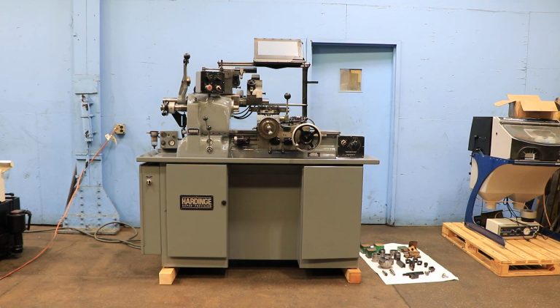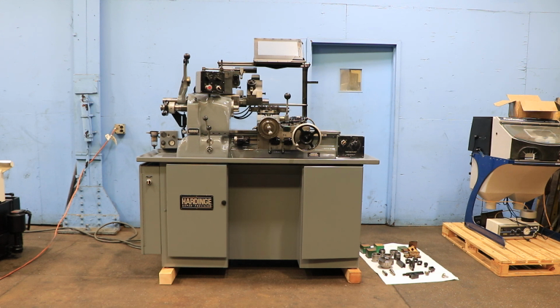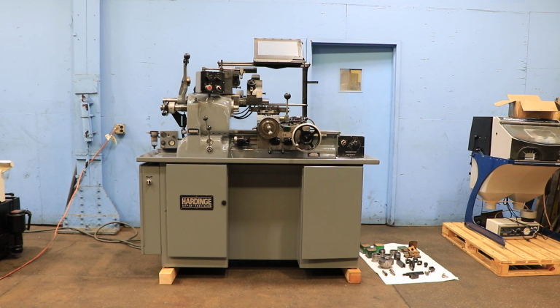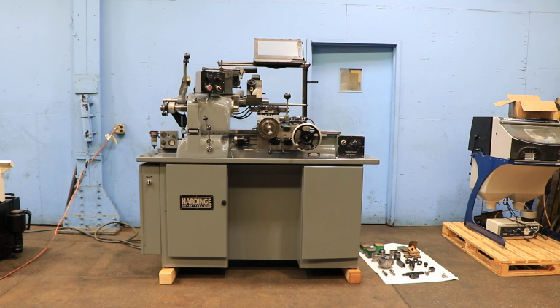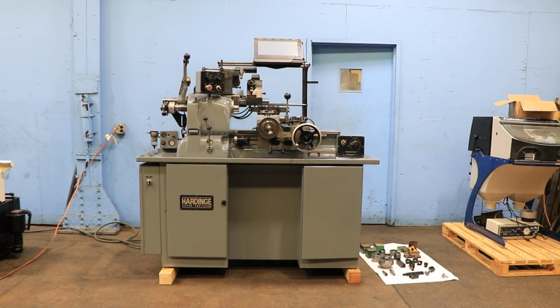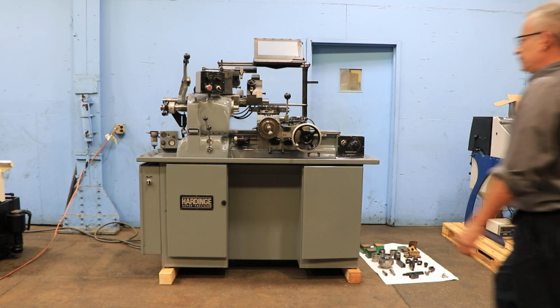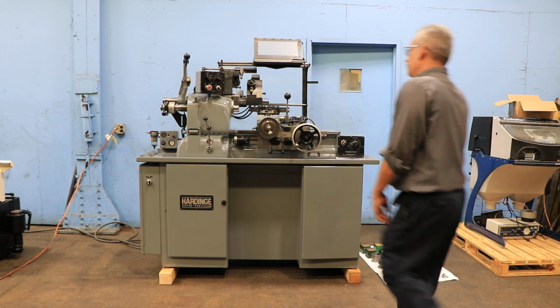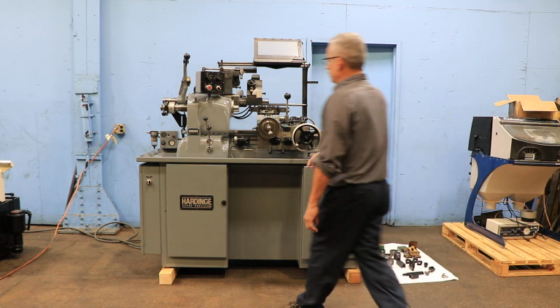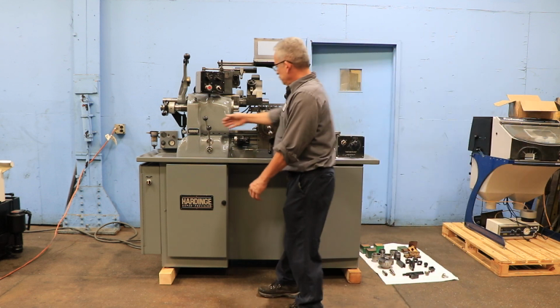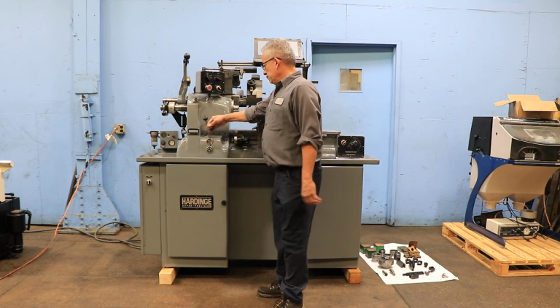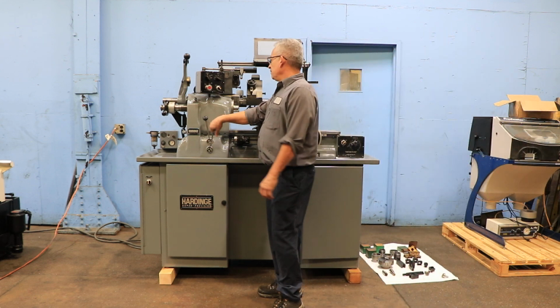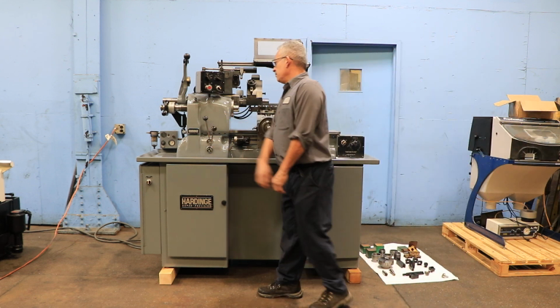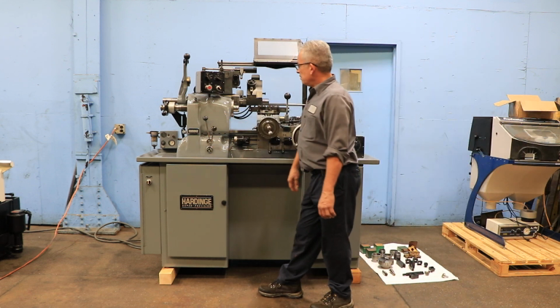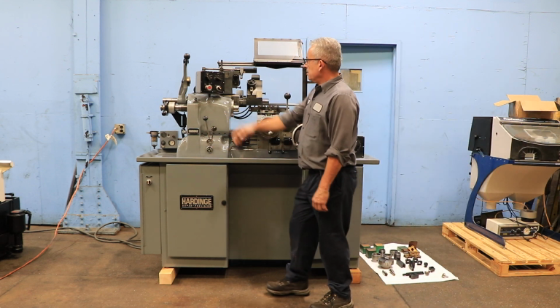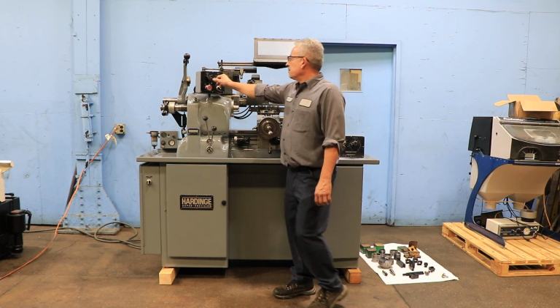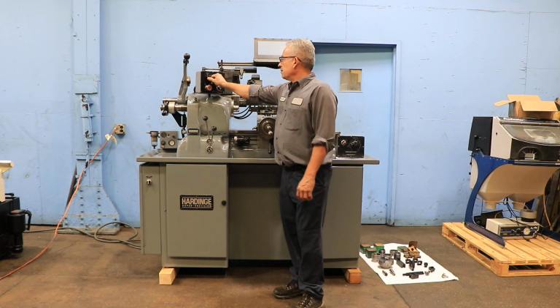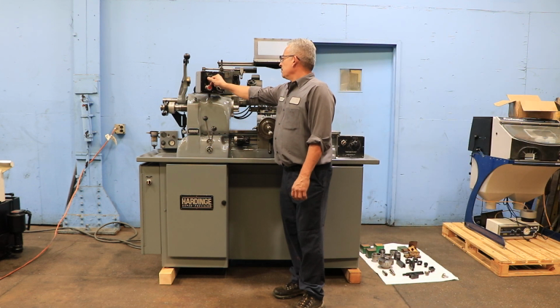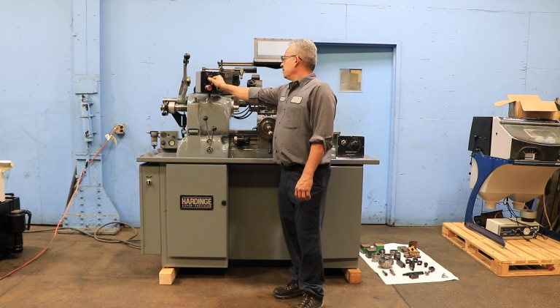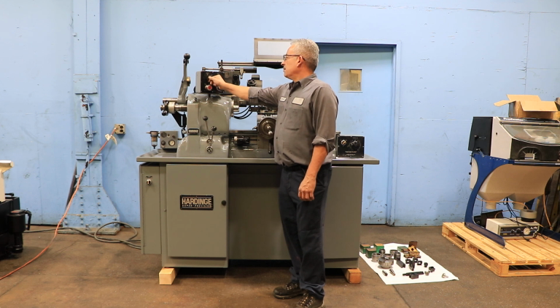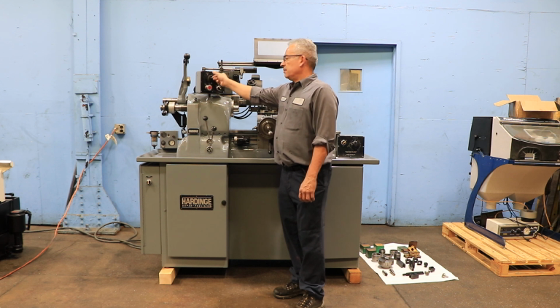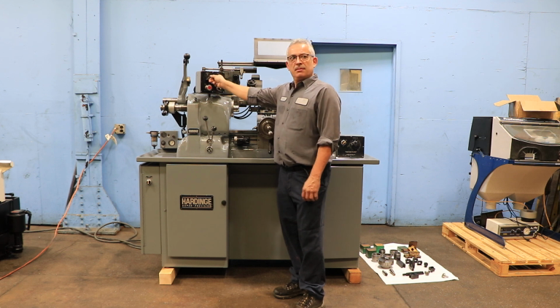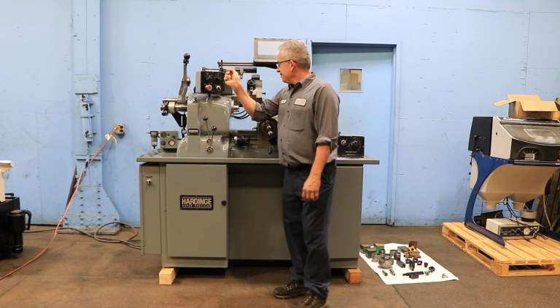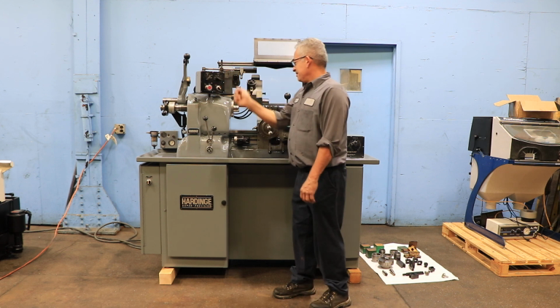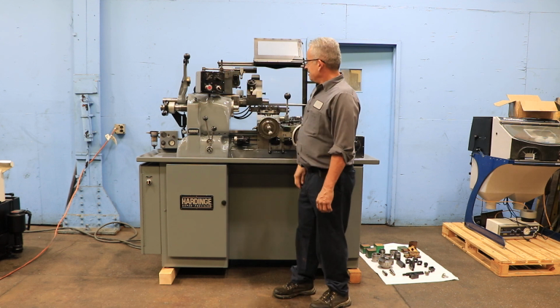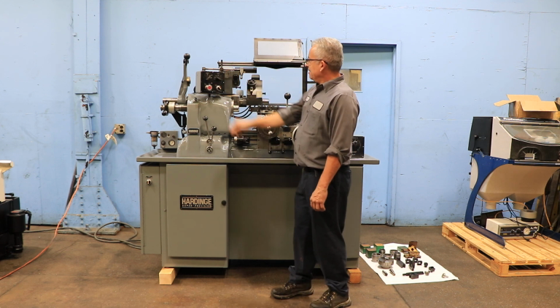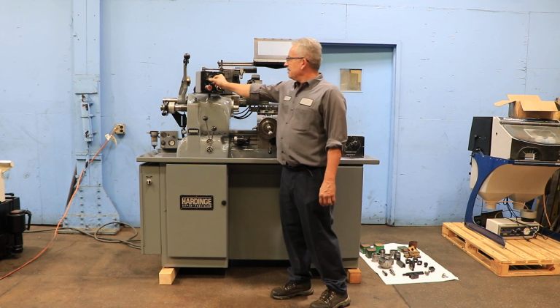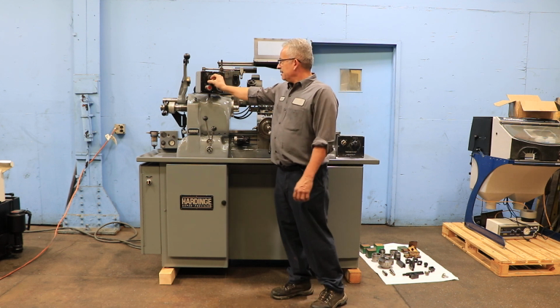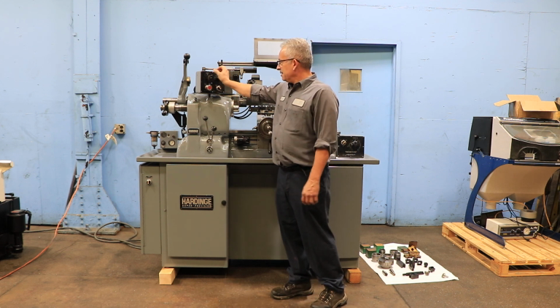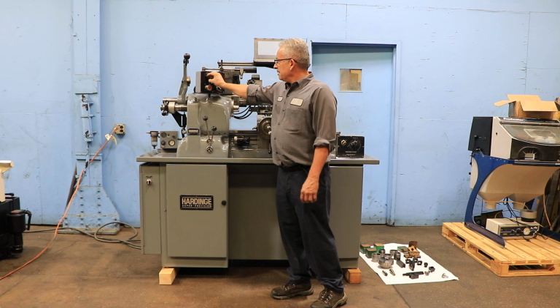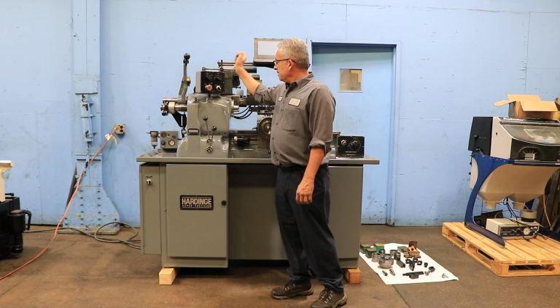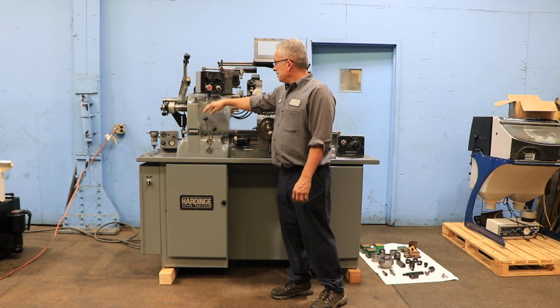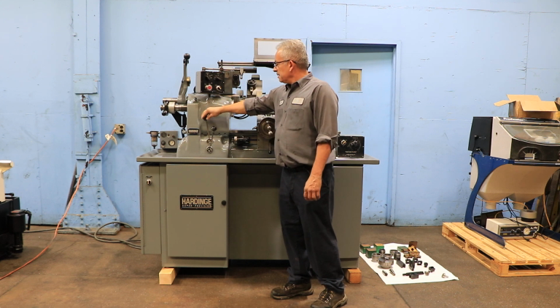We're going to run her for you. The machine has a turret and a 5C collet attachment. You have variable speed from 125 up to 3000 RPM.